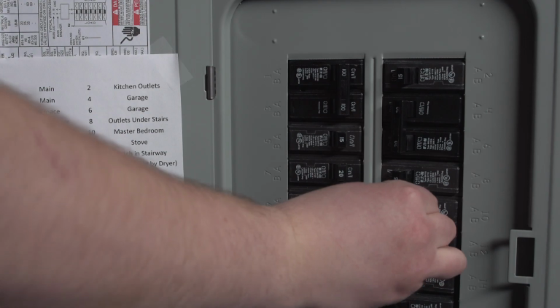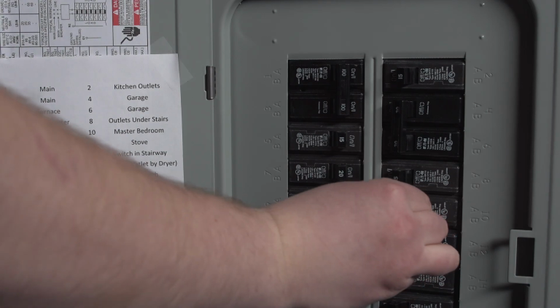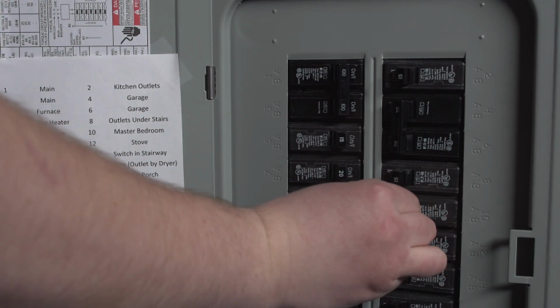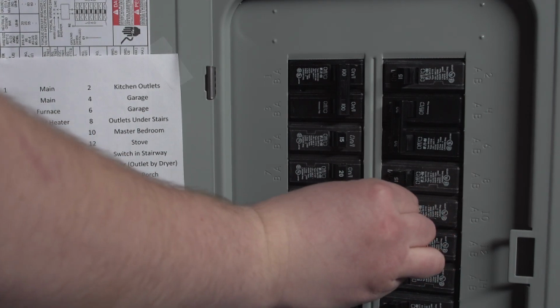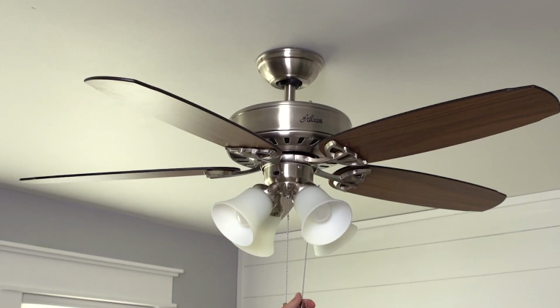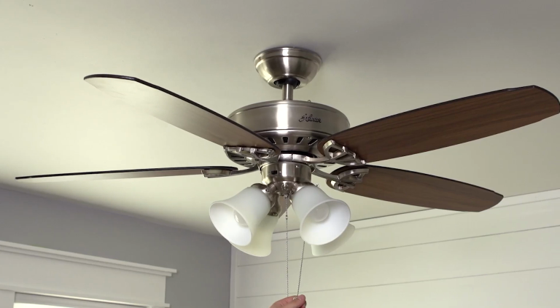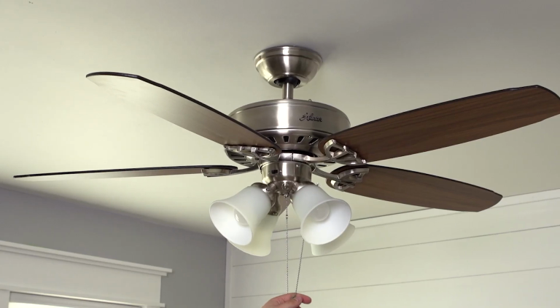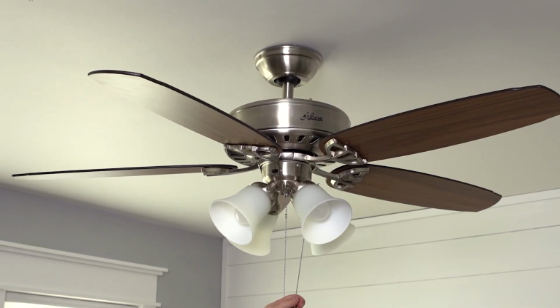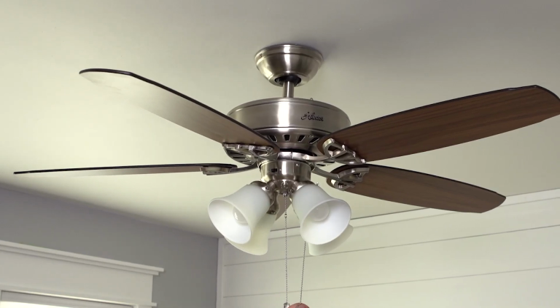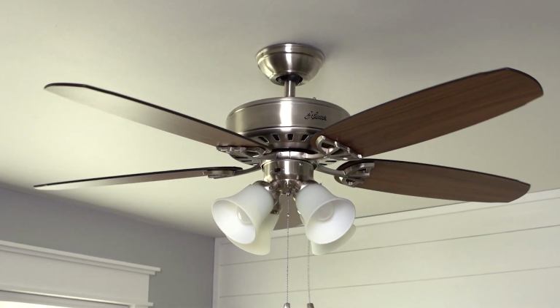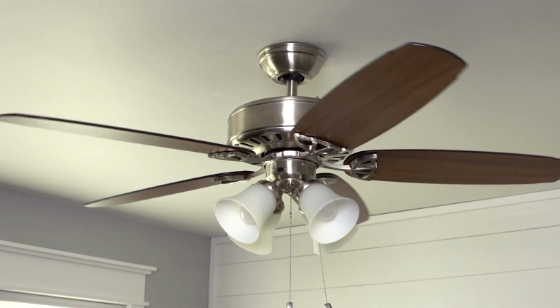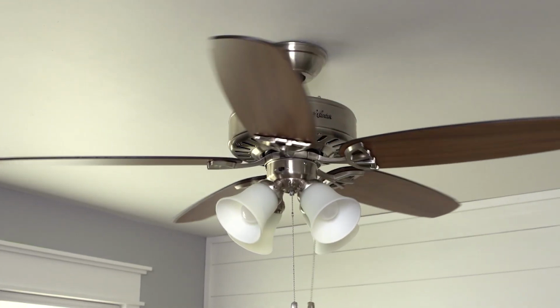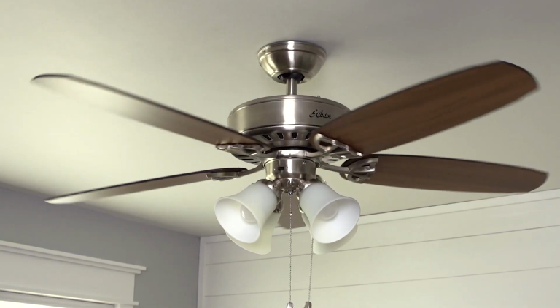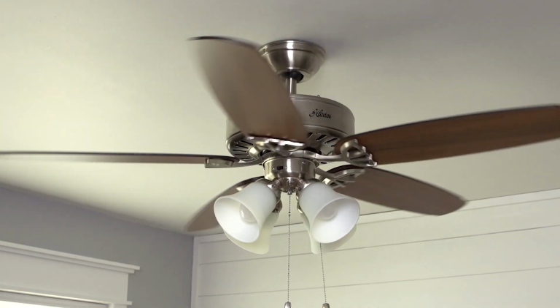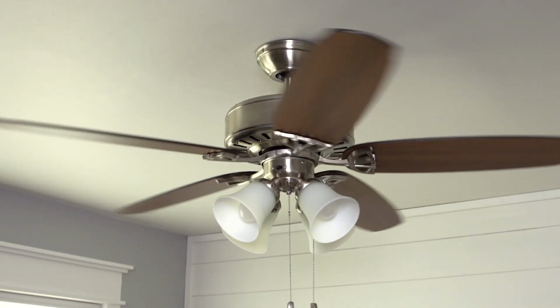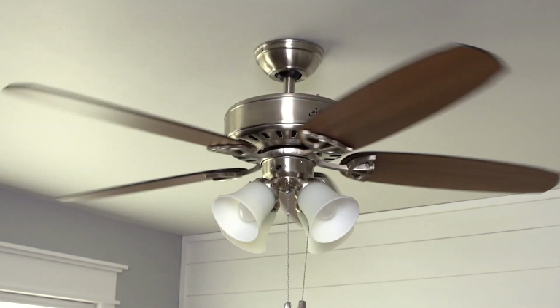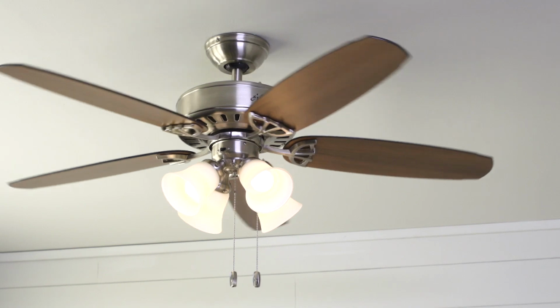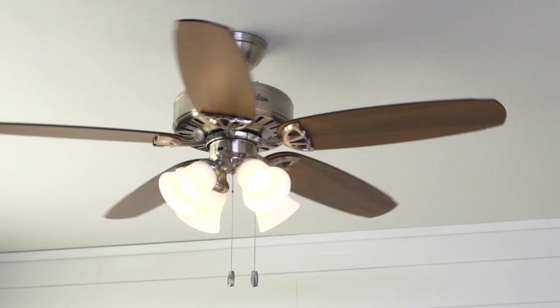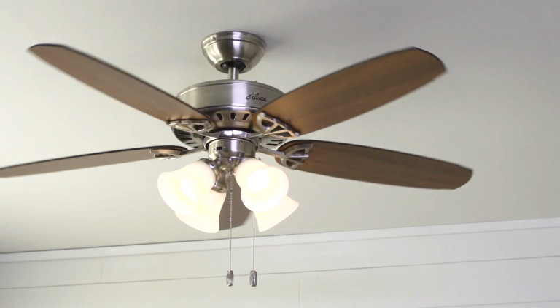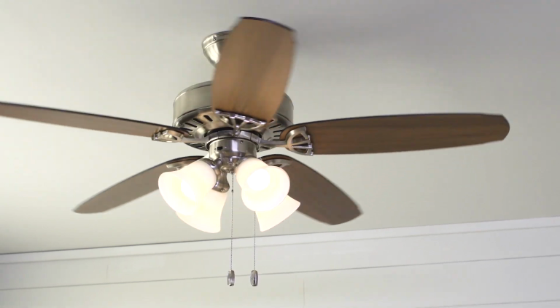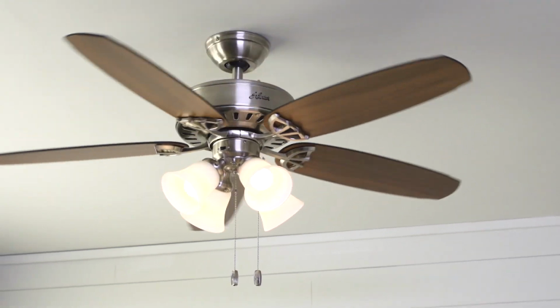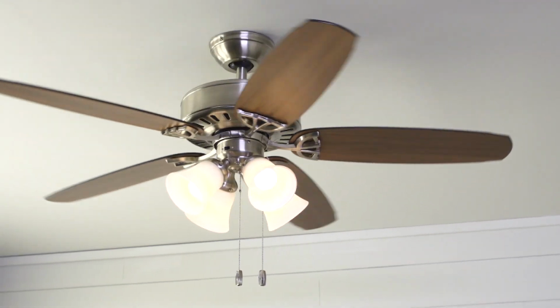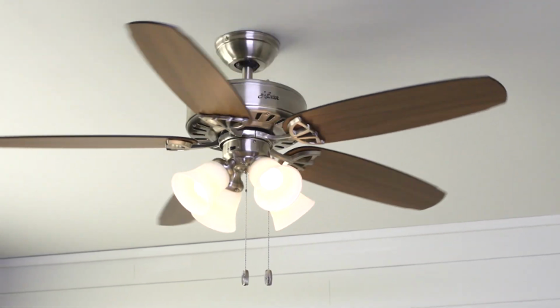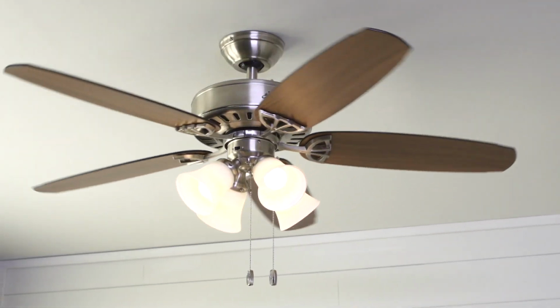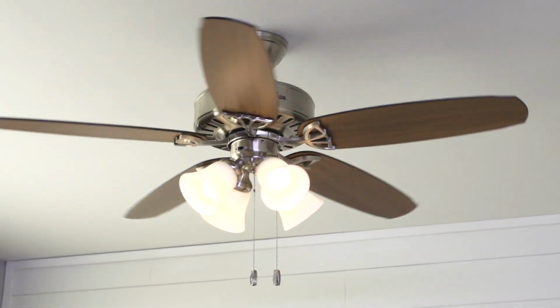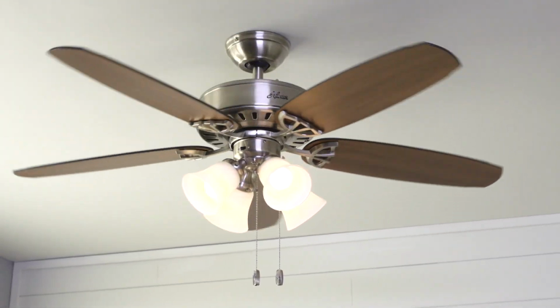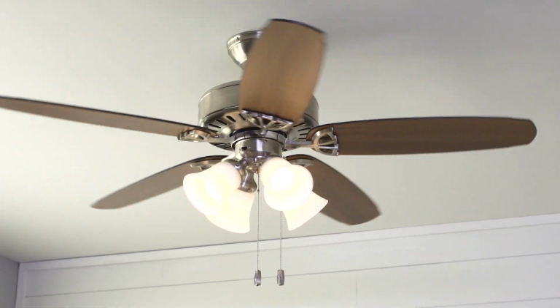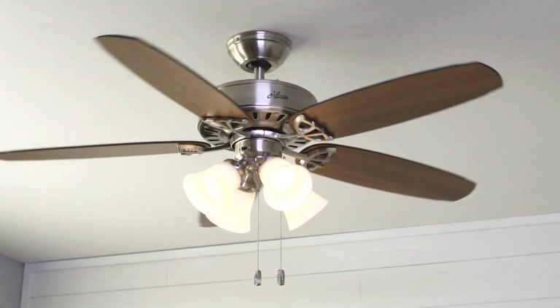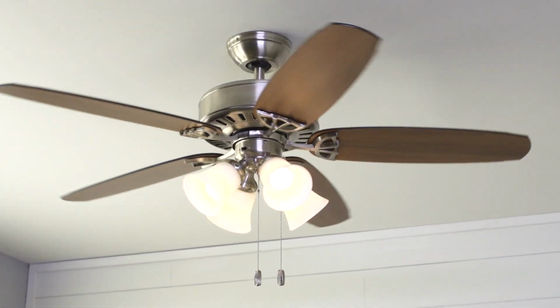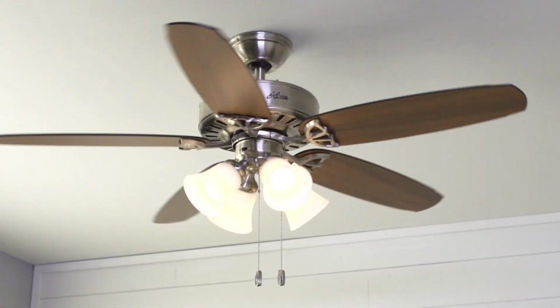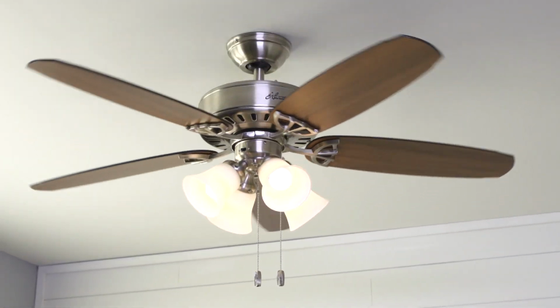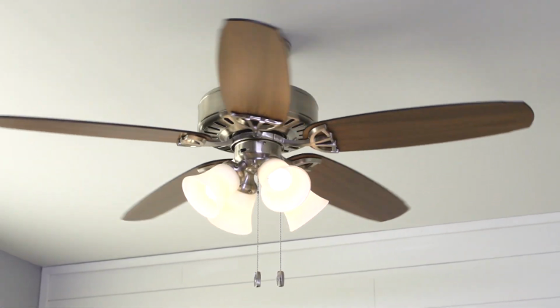Restore the power and test your ceiling fan. Now you have a new ceiling fan for your home. Installing one gives you year-round energy savings and gives any room a new, updated look.